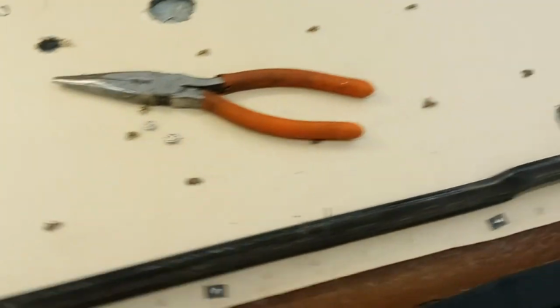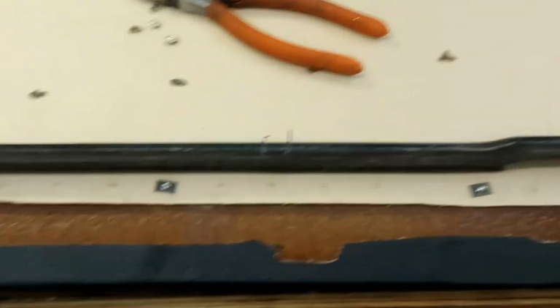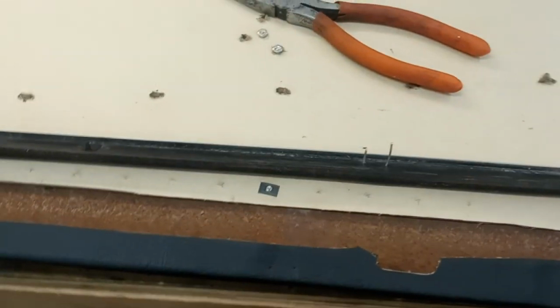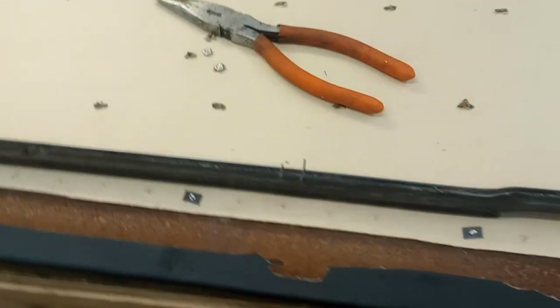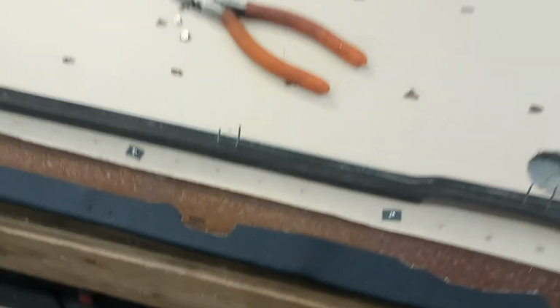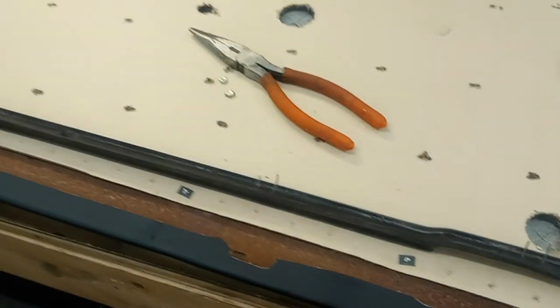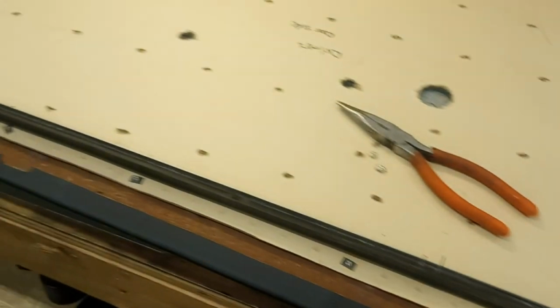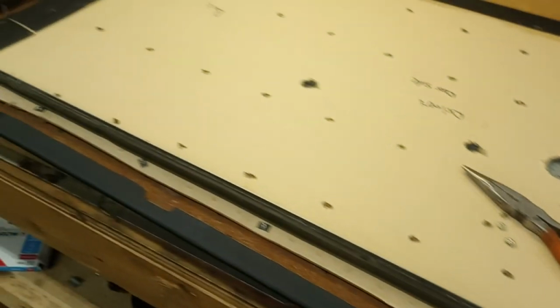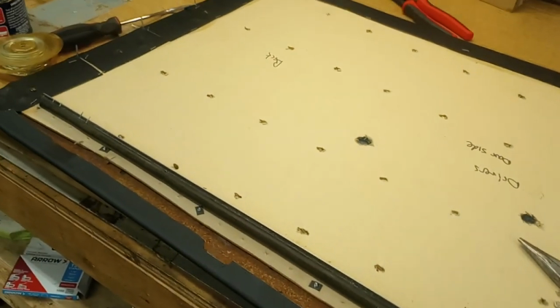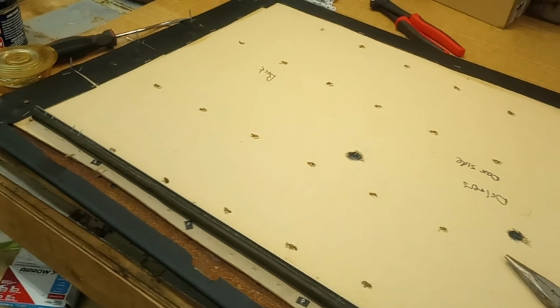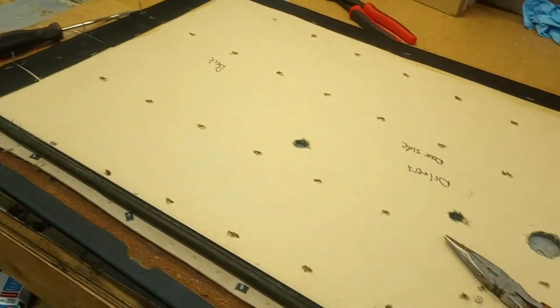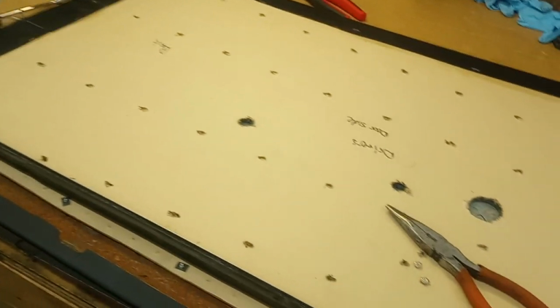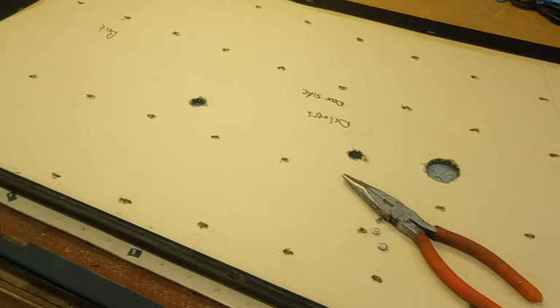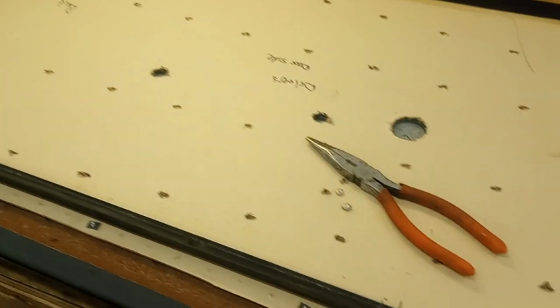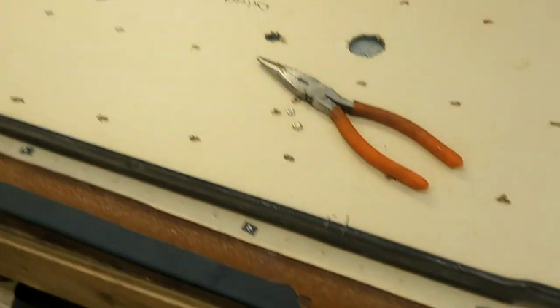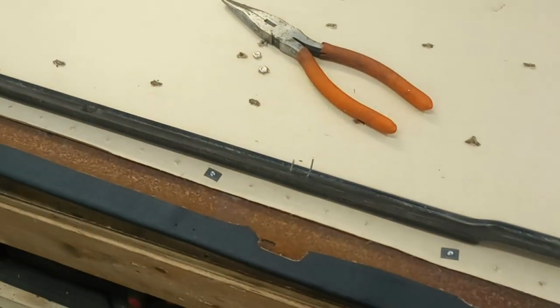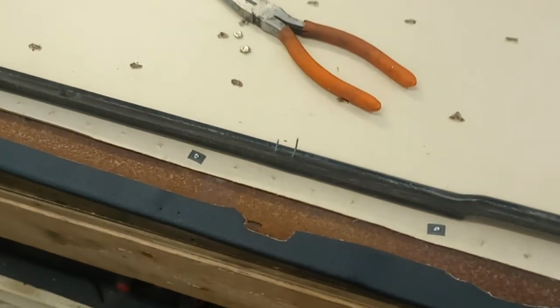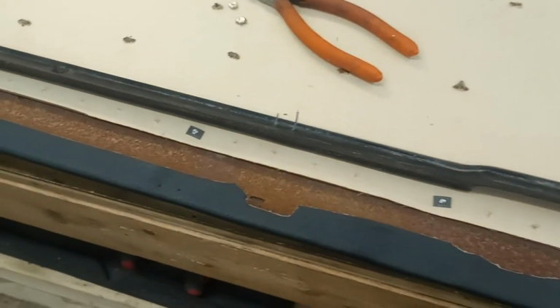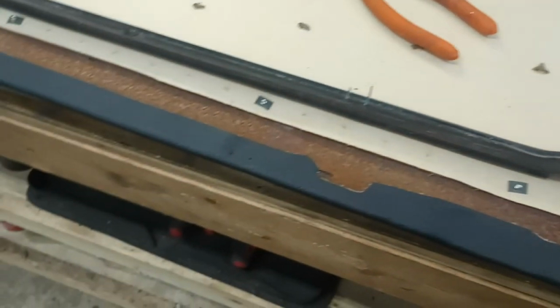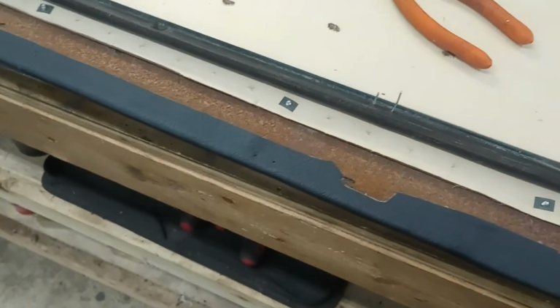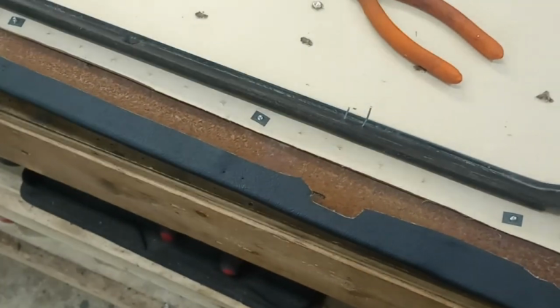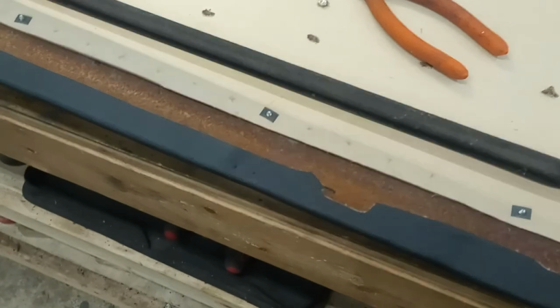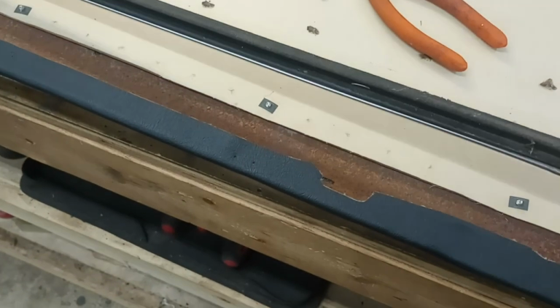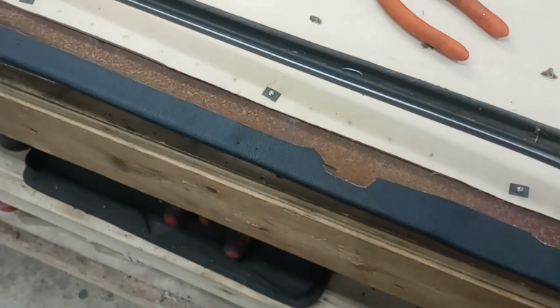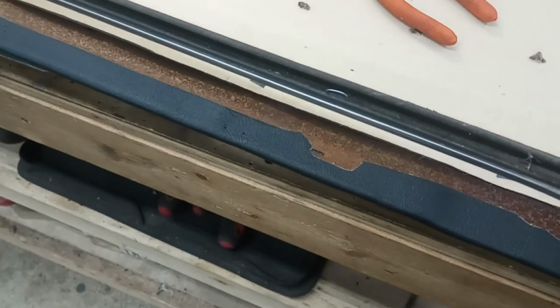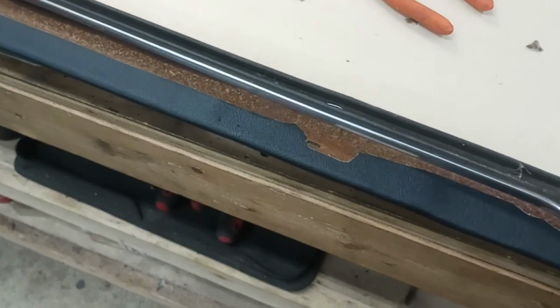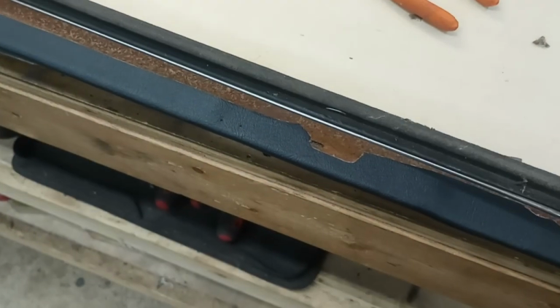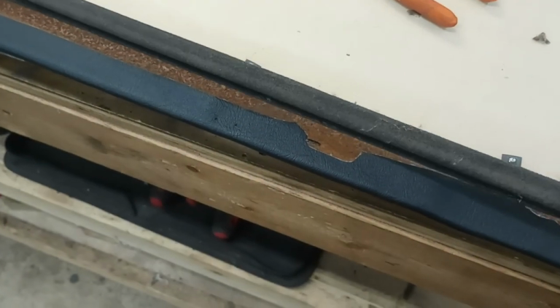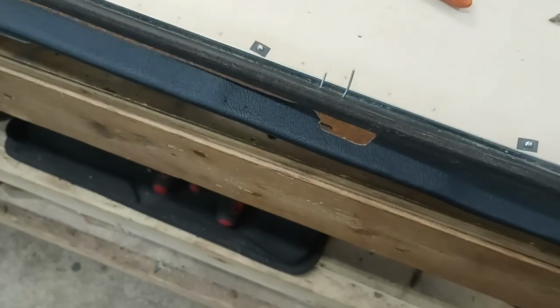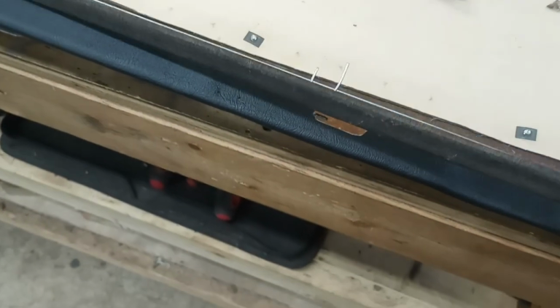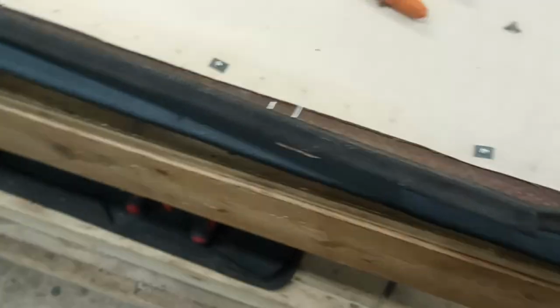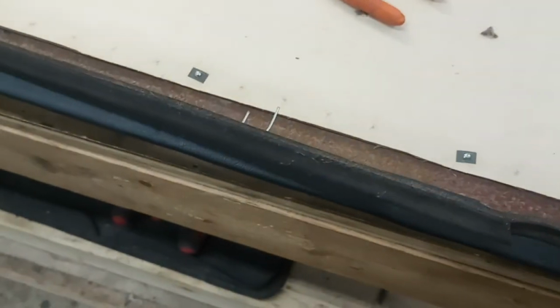Welcome back to the workshop. I've got the door fabric on and the trim back on, which I'll show you in a second, but what we're working on right now is putting the roll-up window glass whiskers — or whatever they call these things — back on.